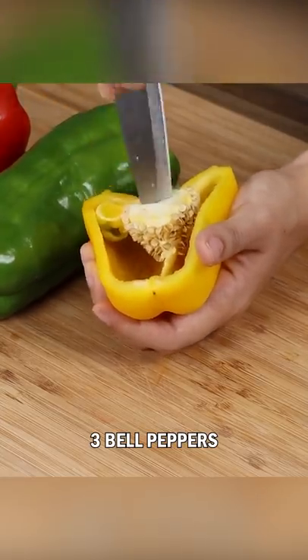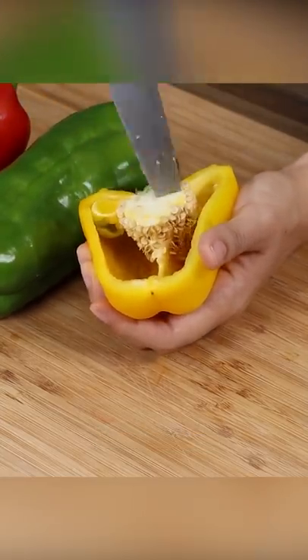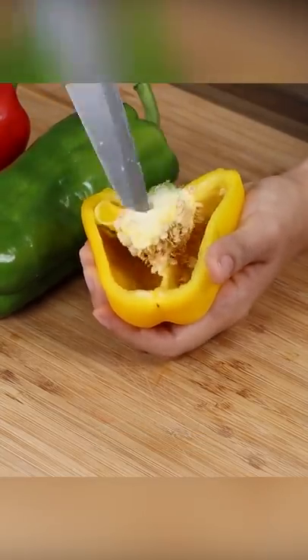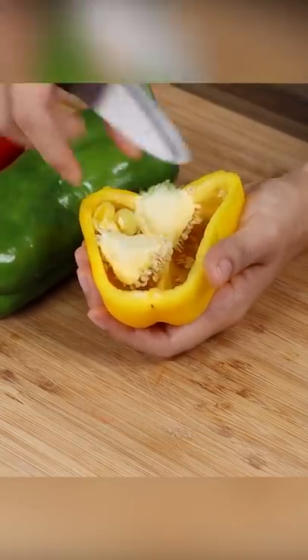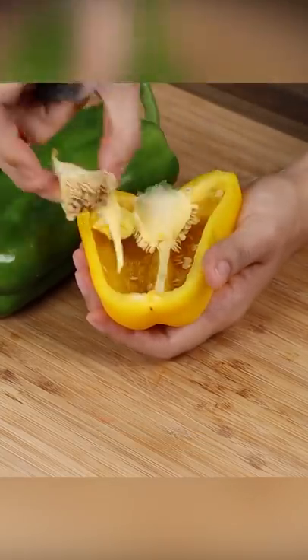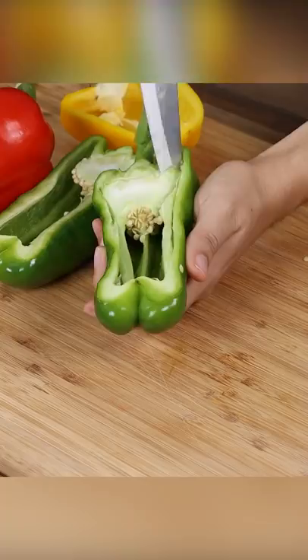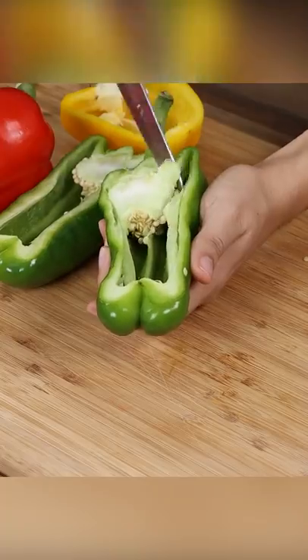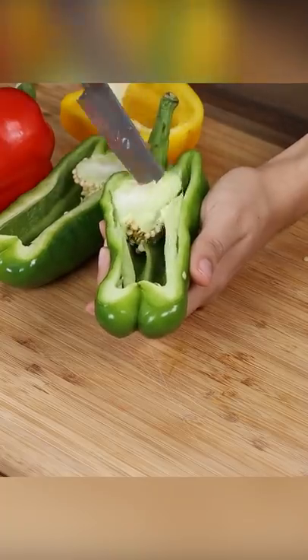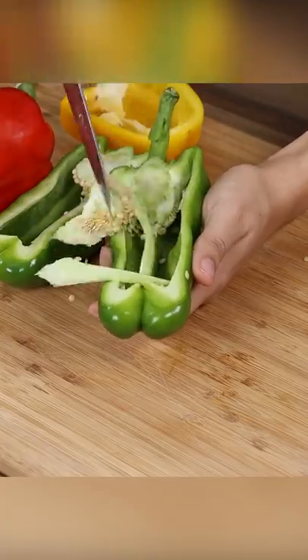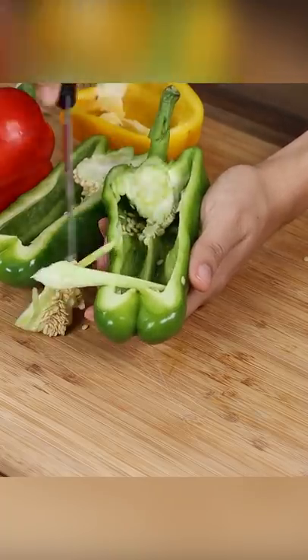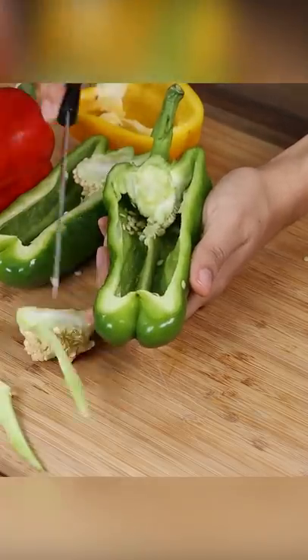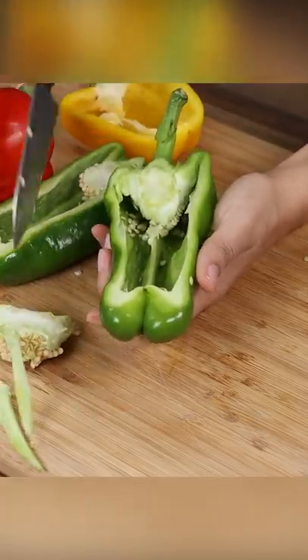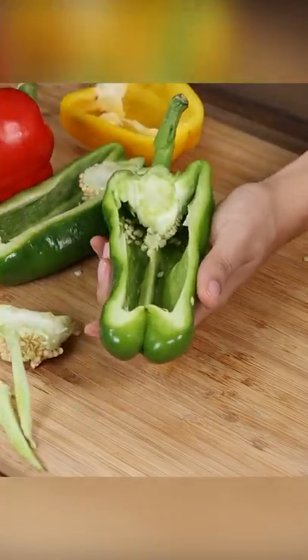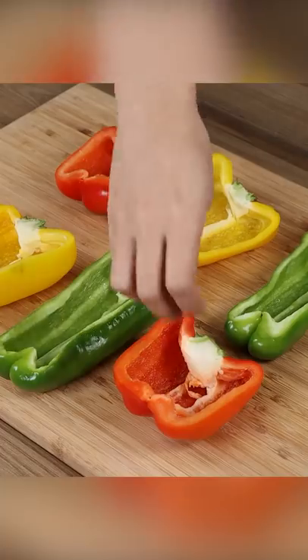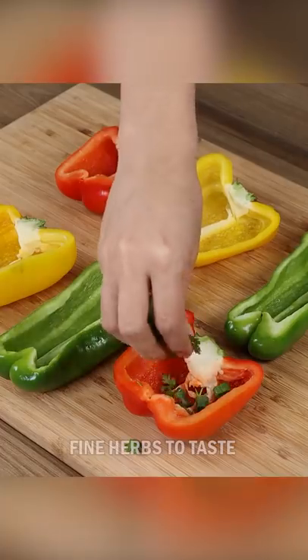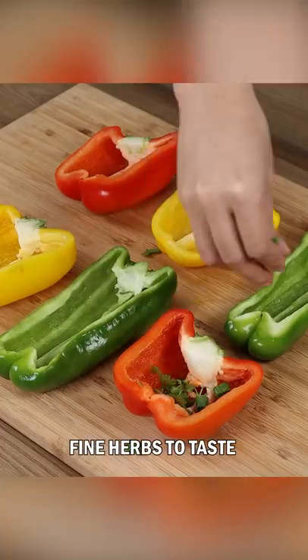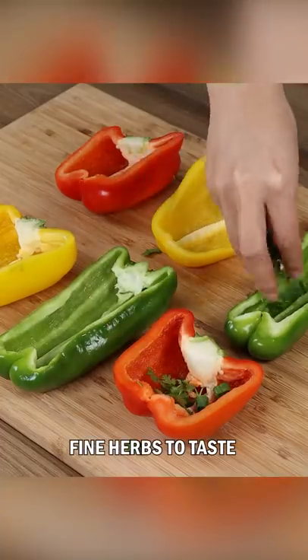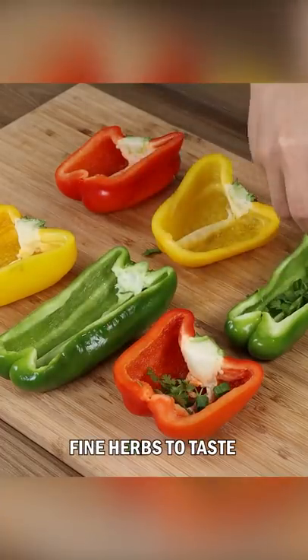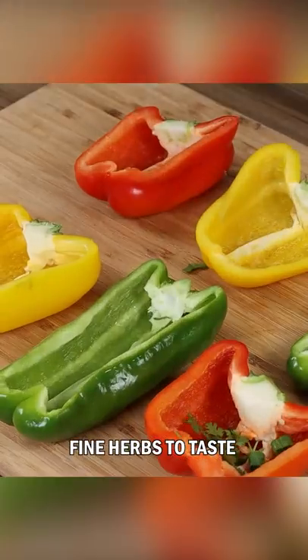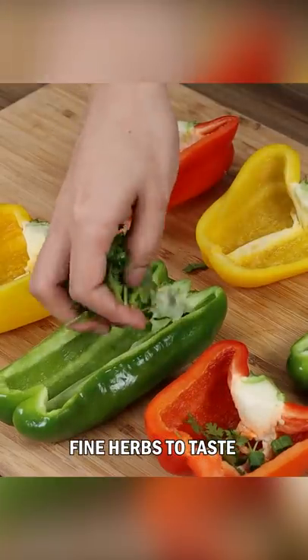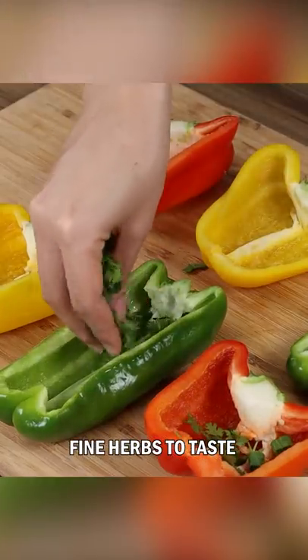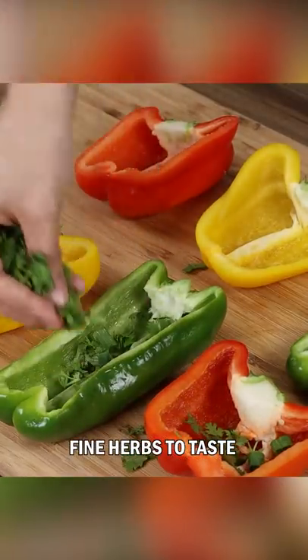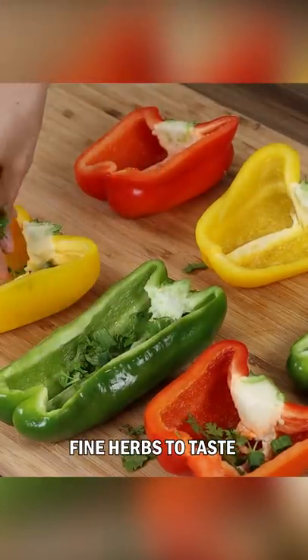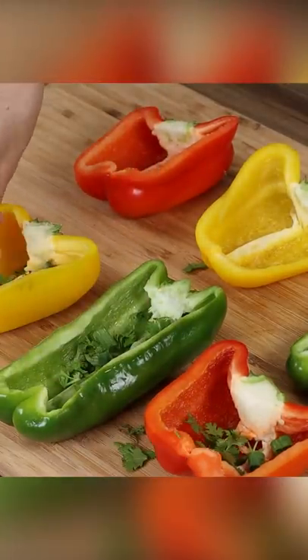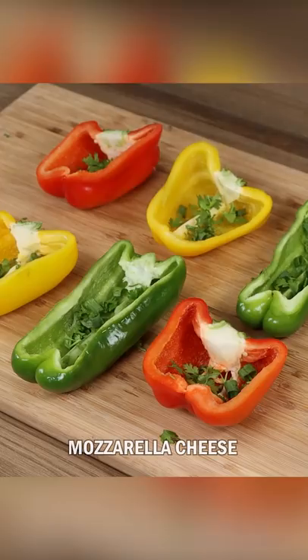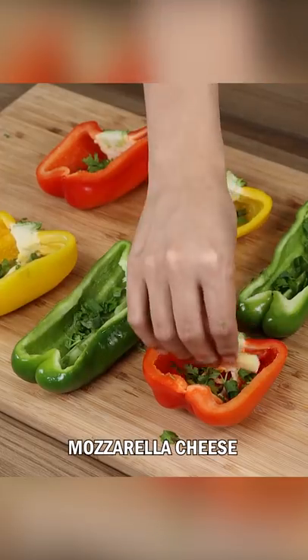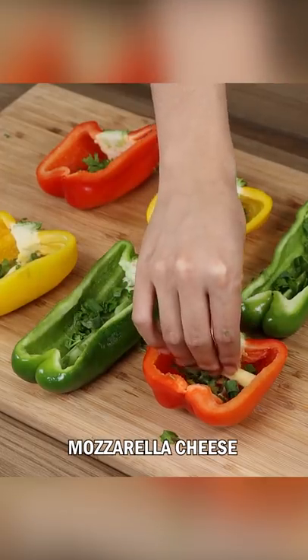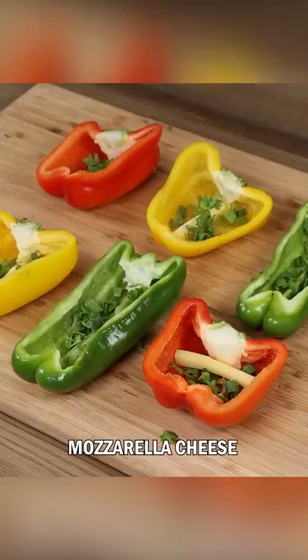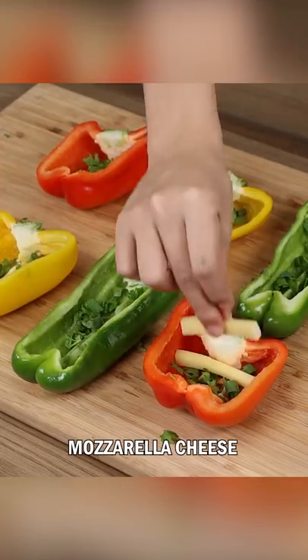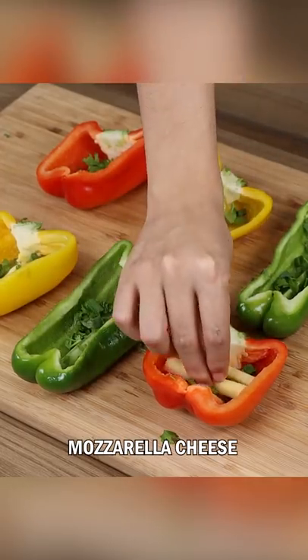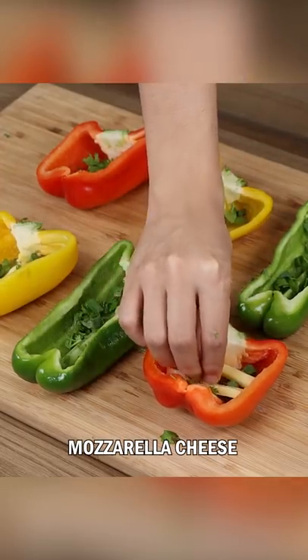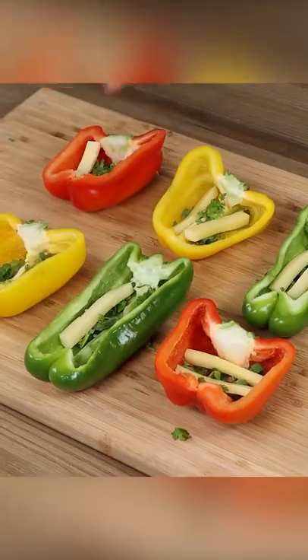Cut them in half and remove the seeds. Now sprinkle fine herbs to taste on each one. Add mozzarella cheese slices to add a special flavor.